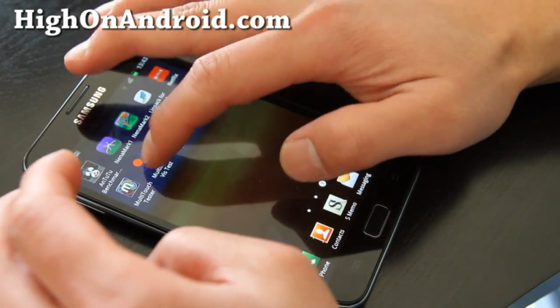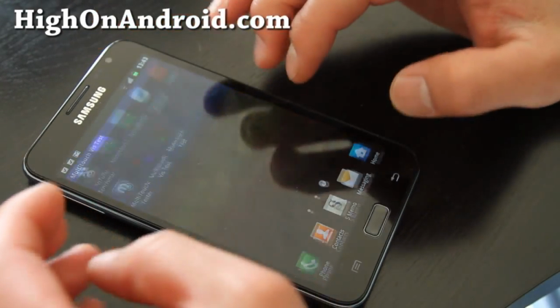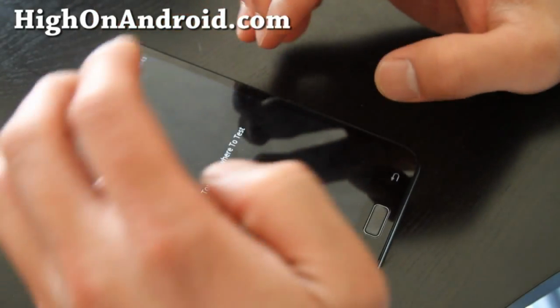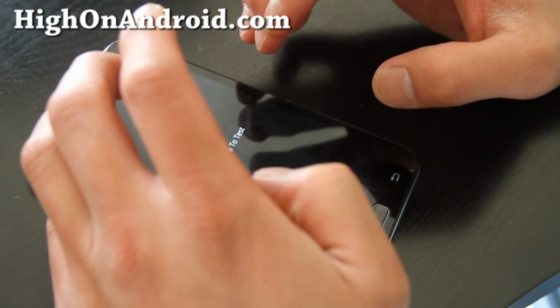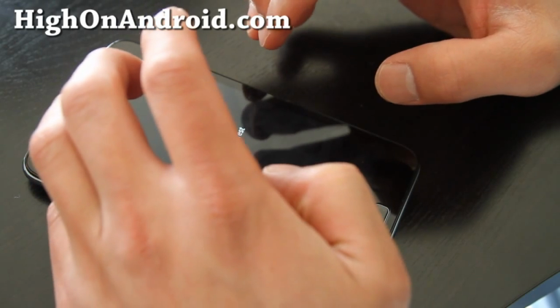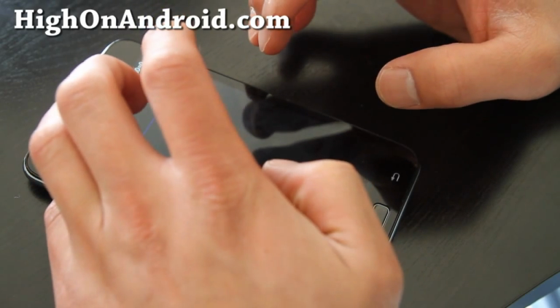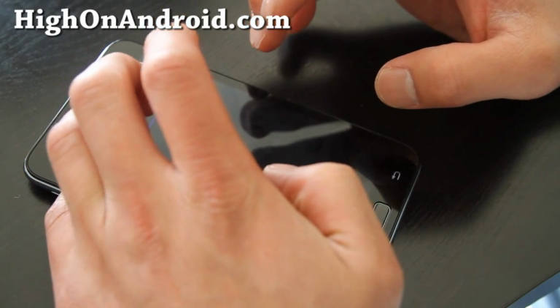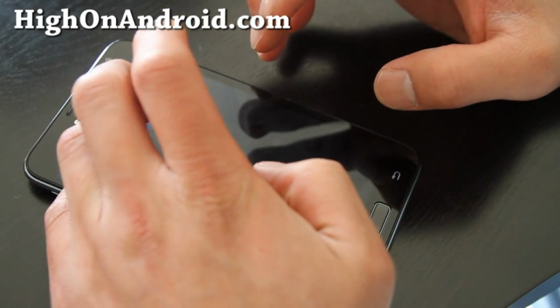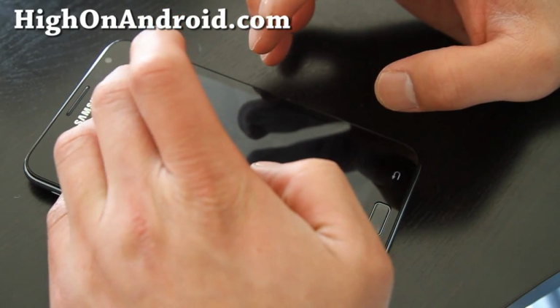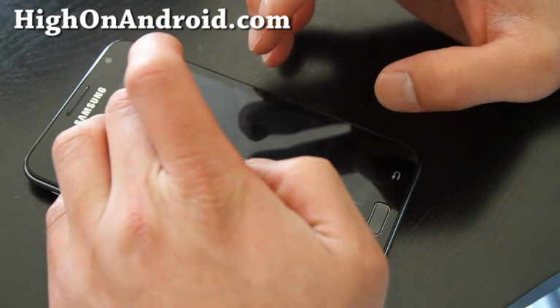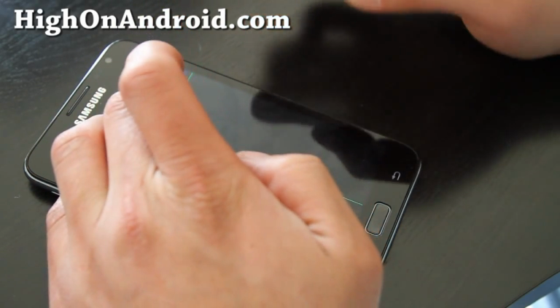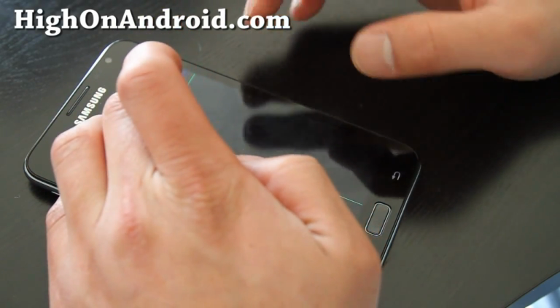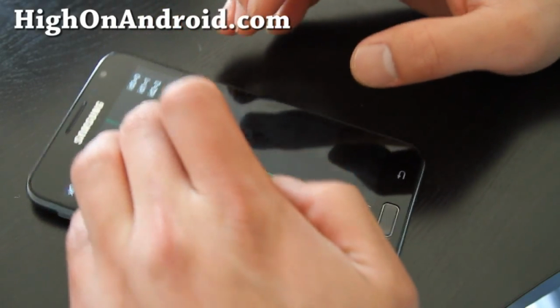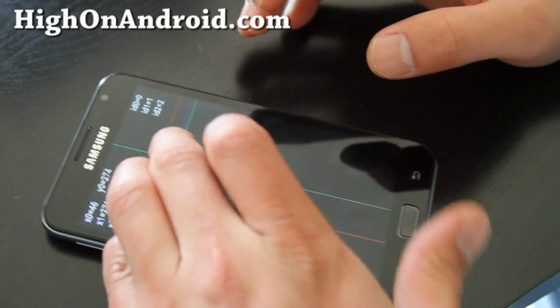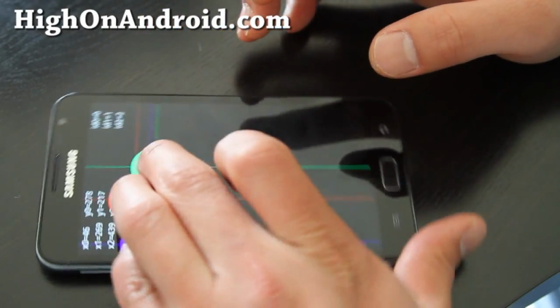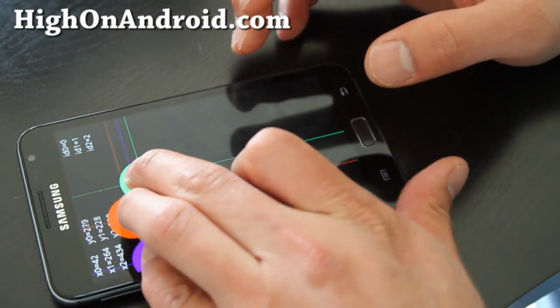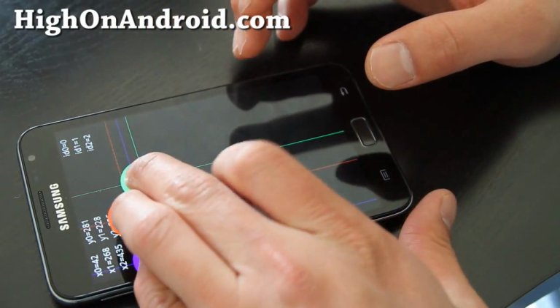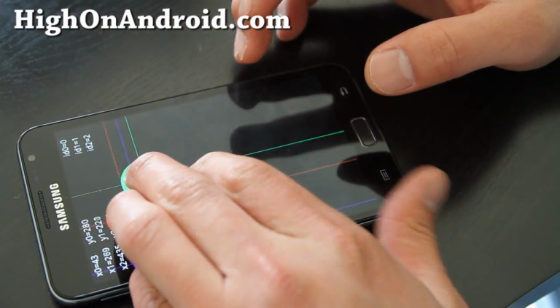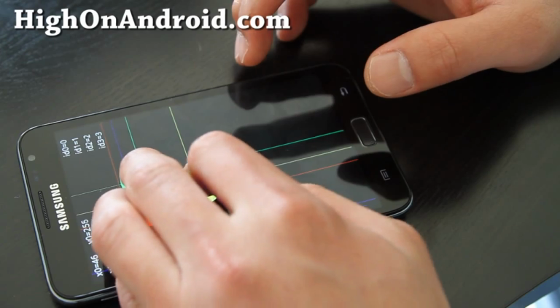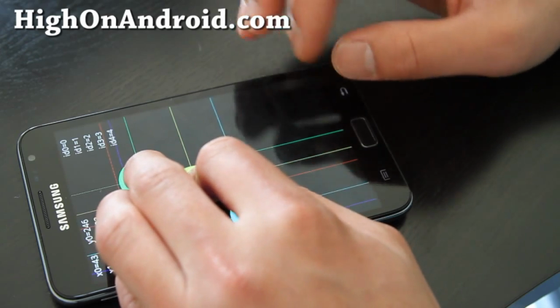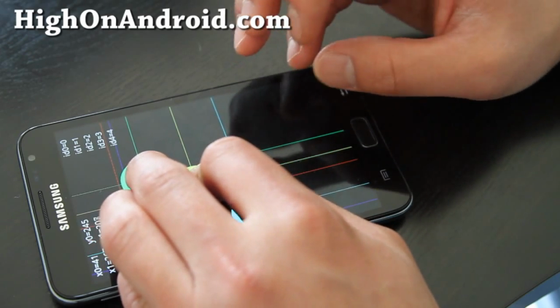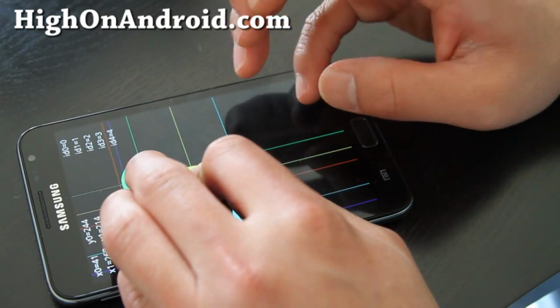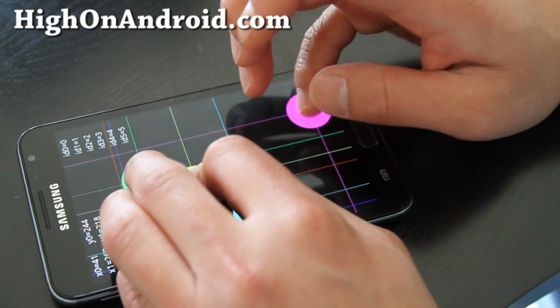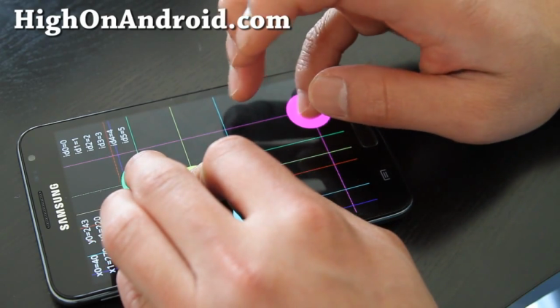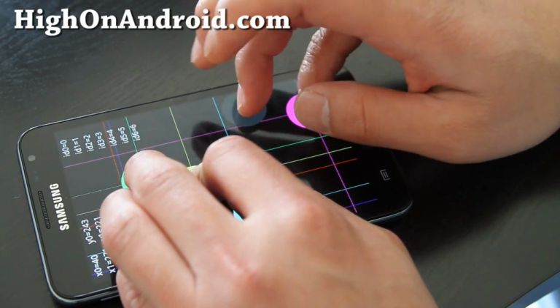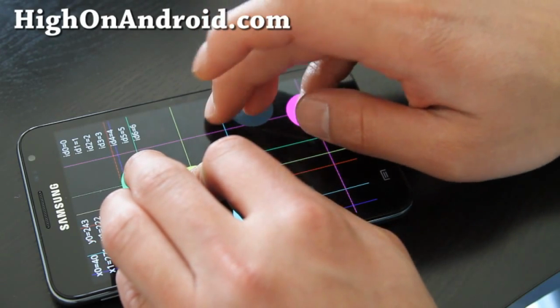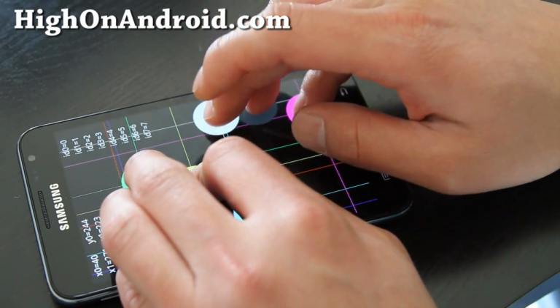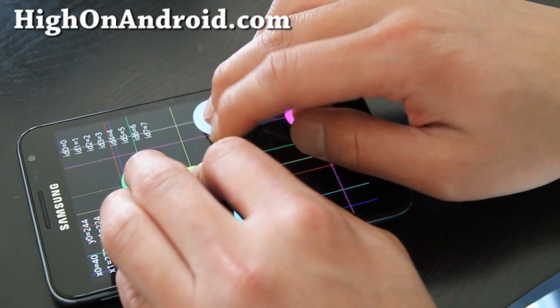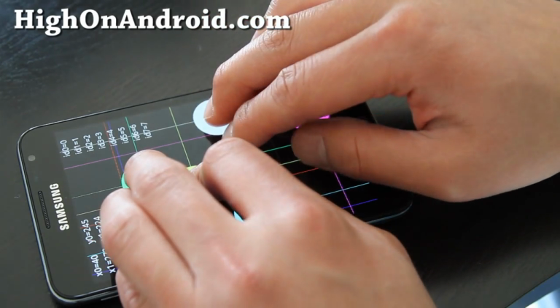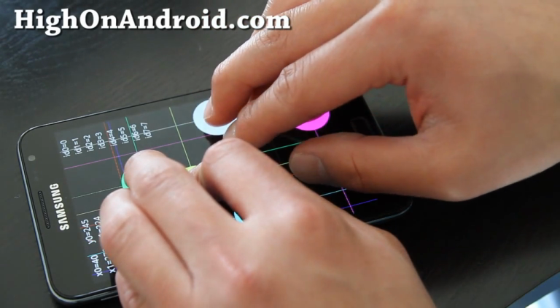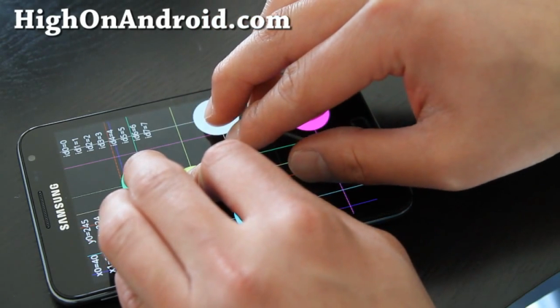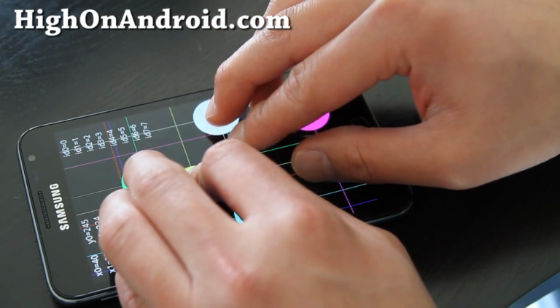So I'm going to do one, two, three — oops, can you see — three, four, five, six, seven, eight, nine, ten. Oh.